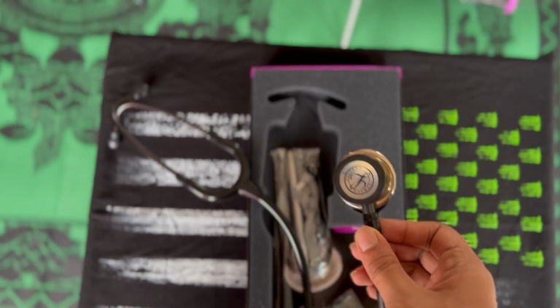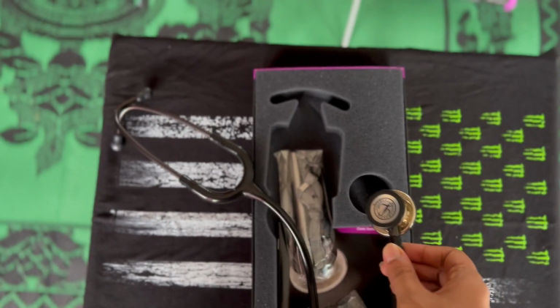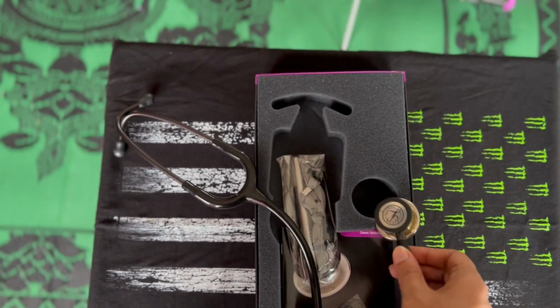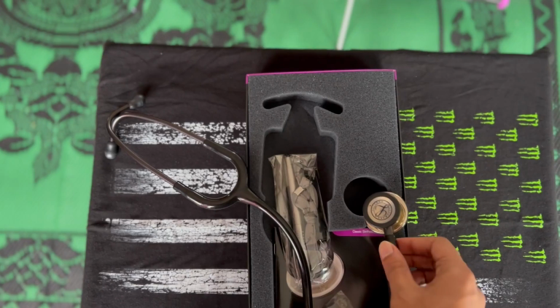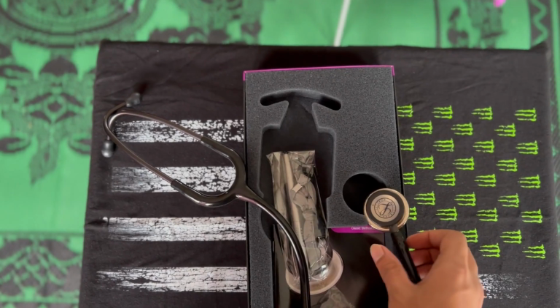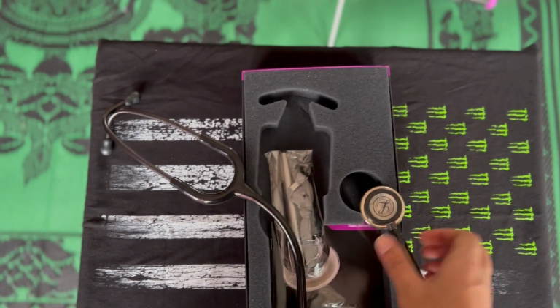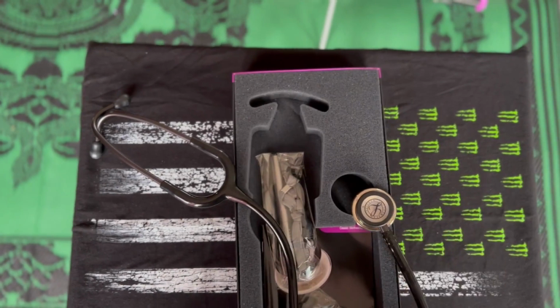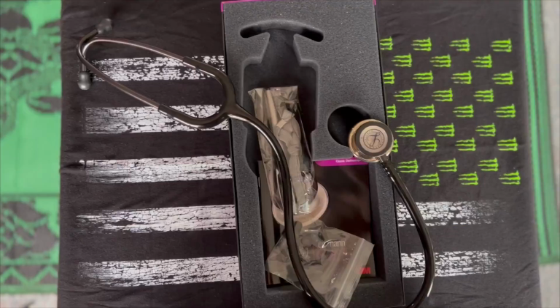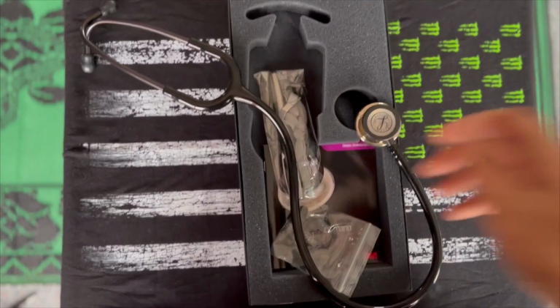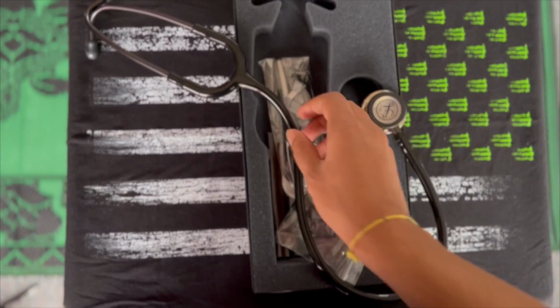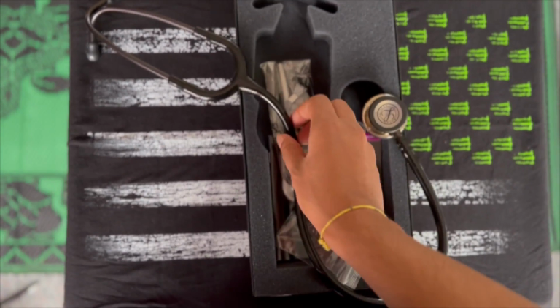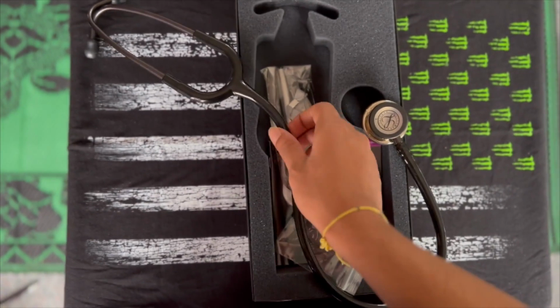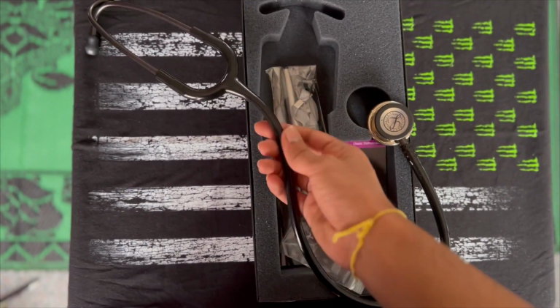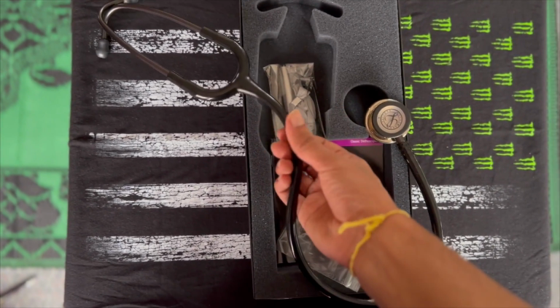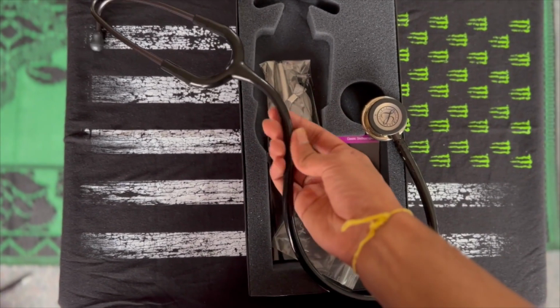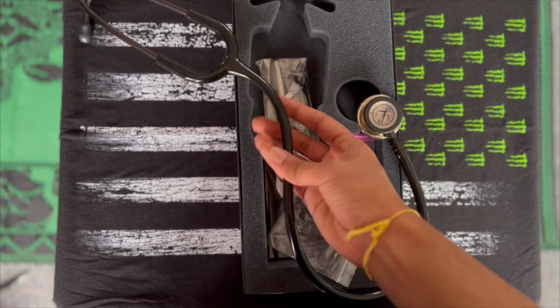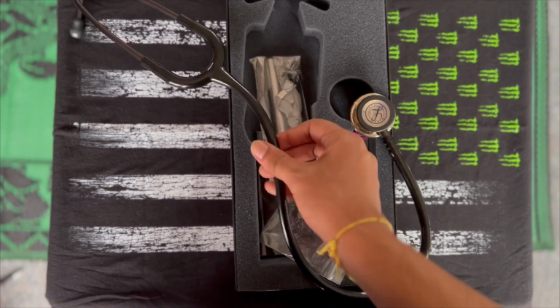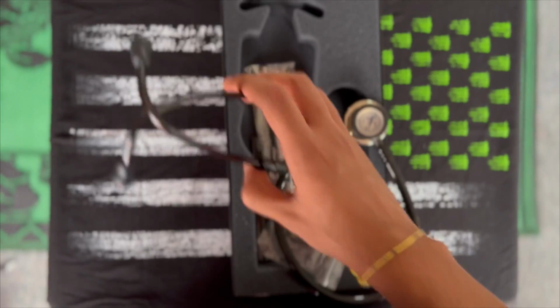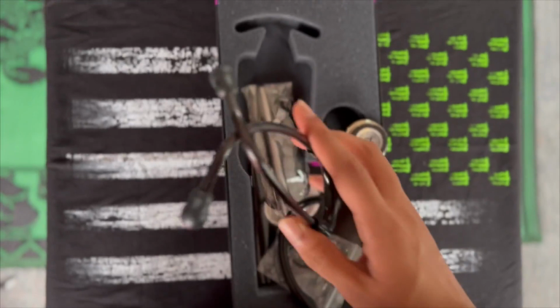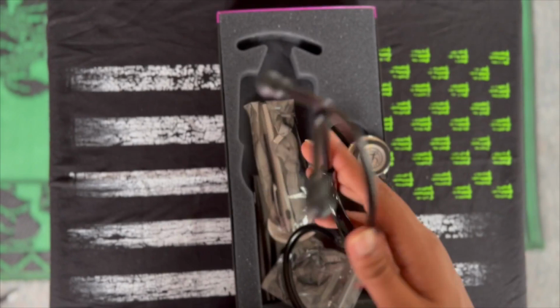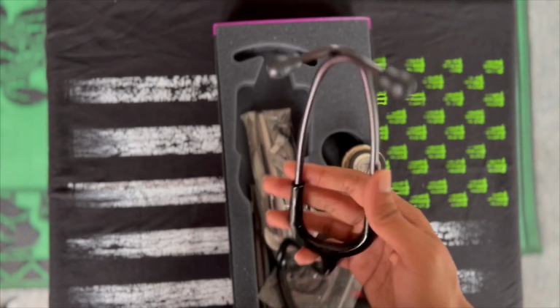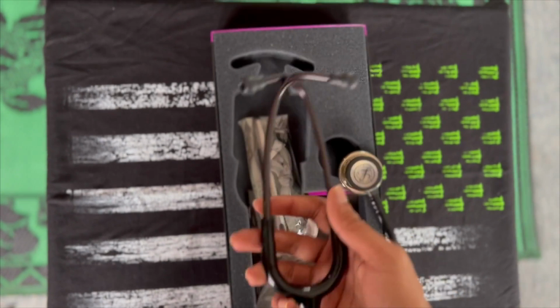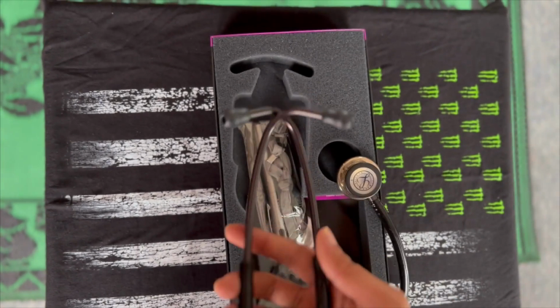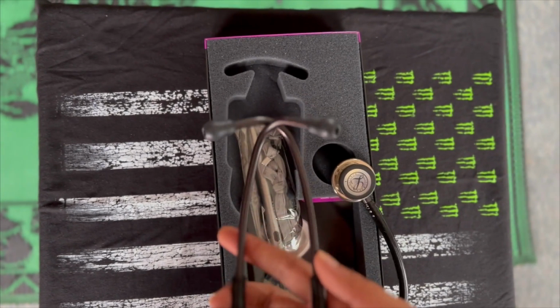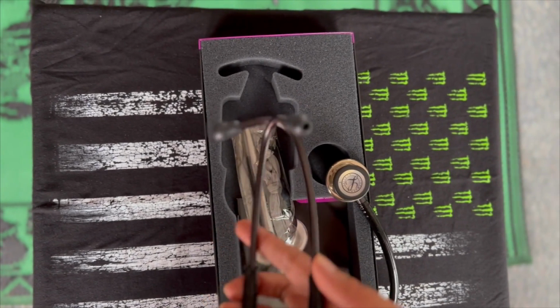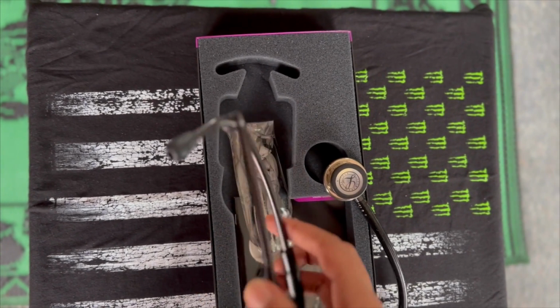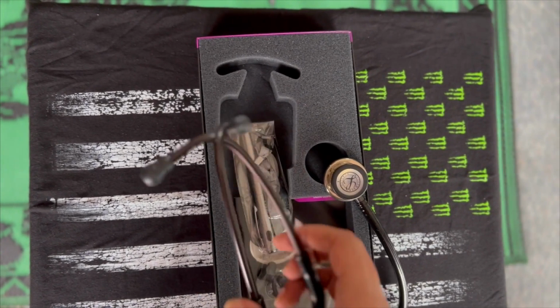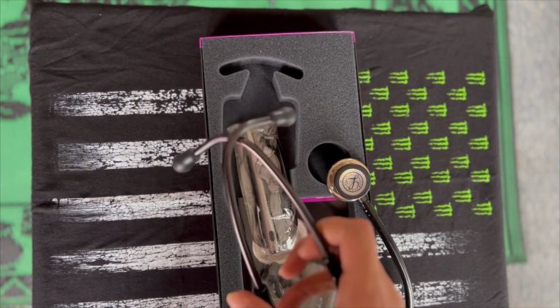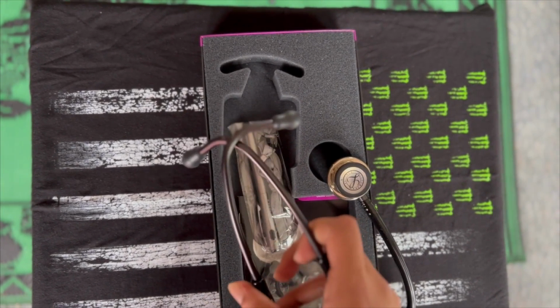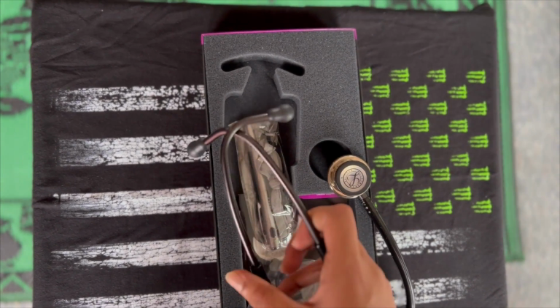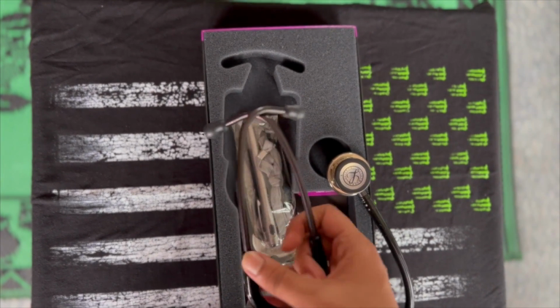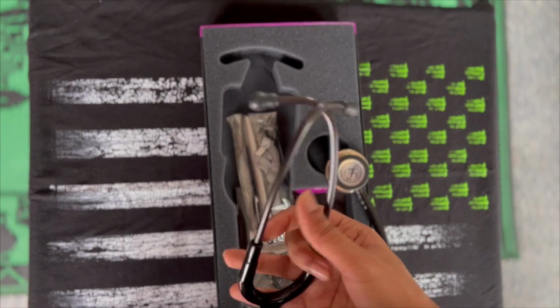We'll have a look at the main frame itself, which is actually a bit squishy — didn't expect that. And those are the earpieces.